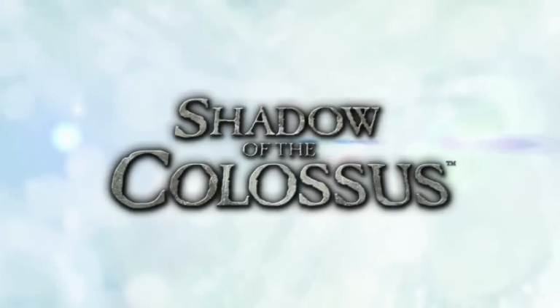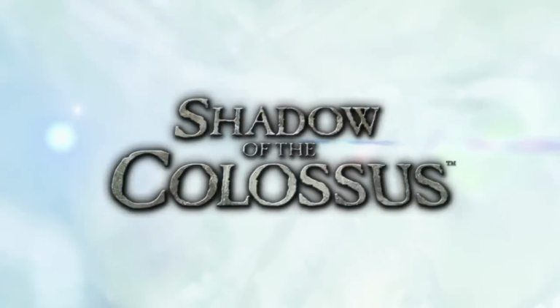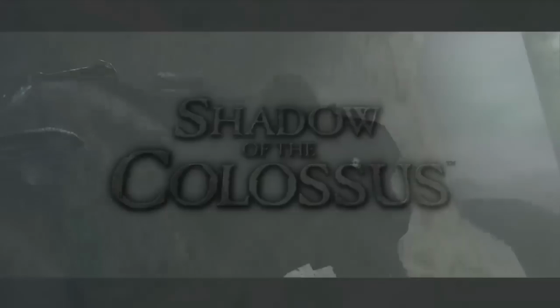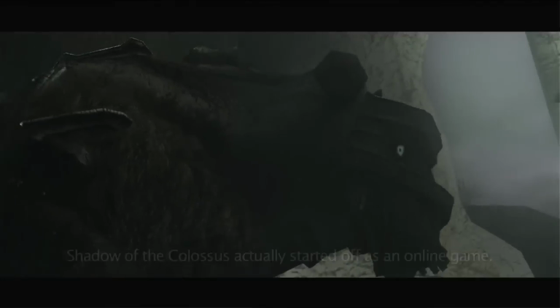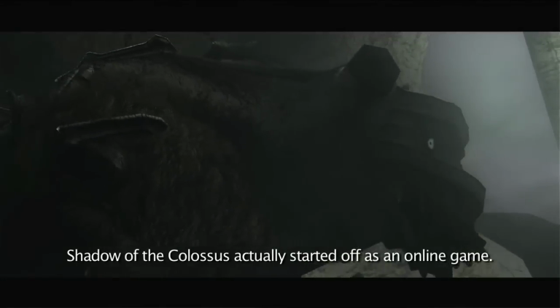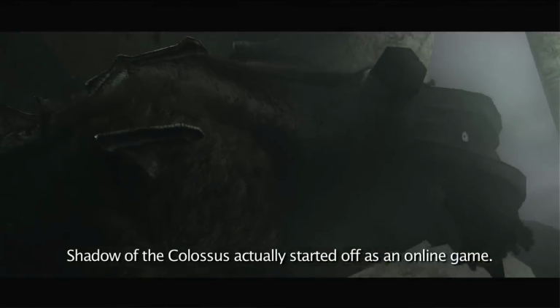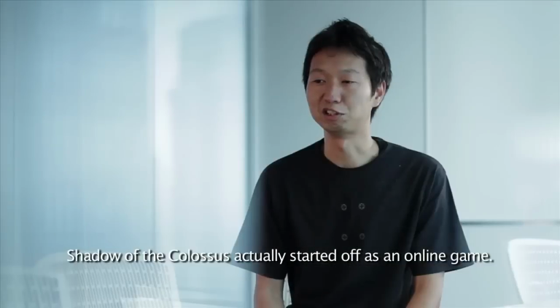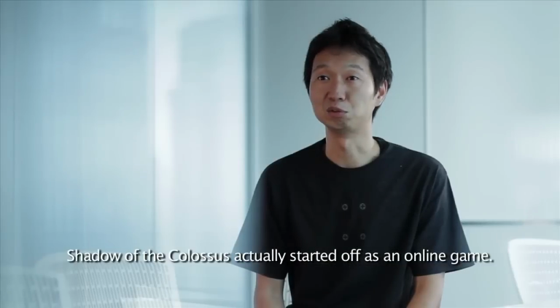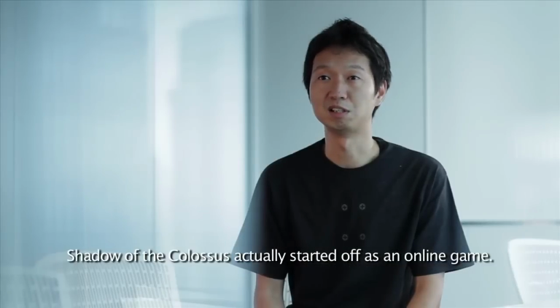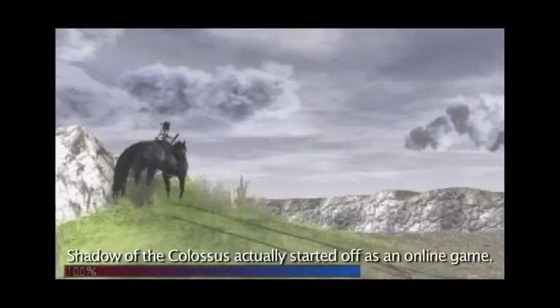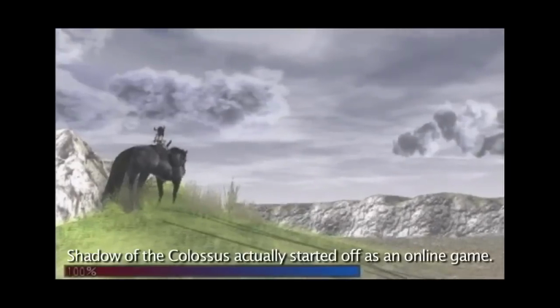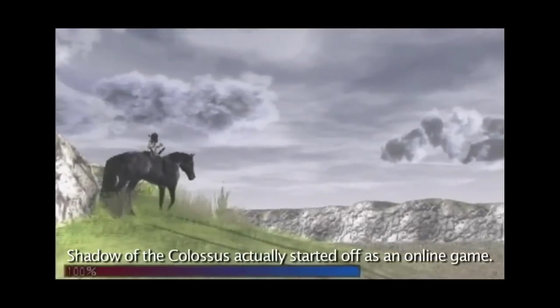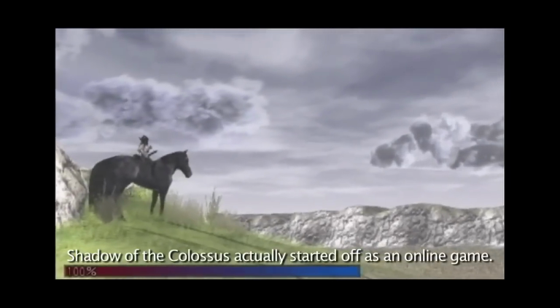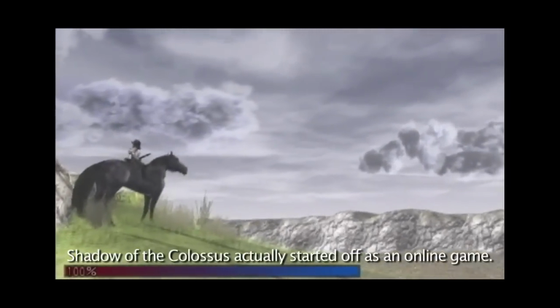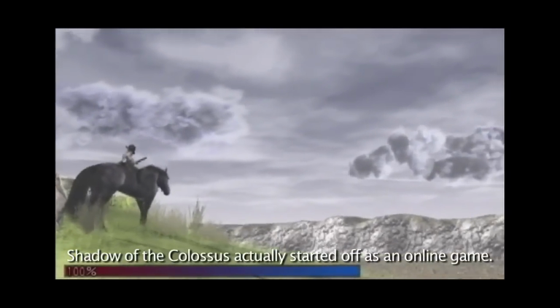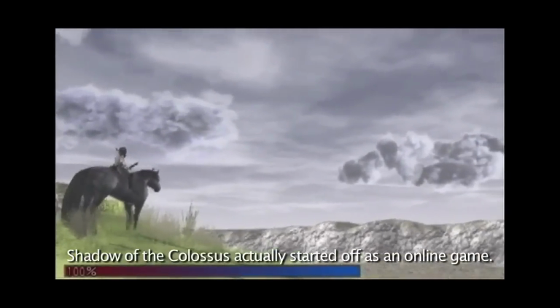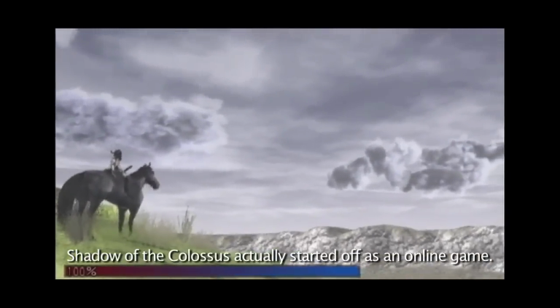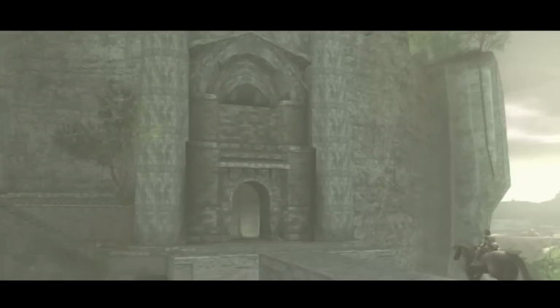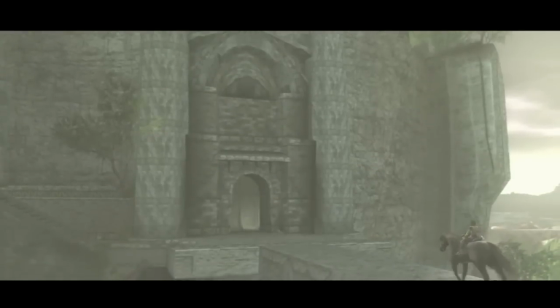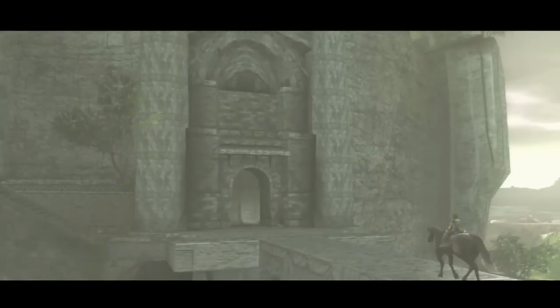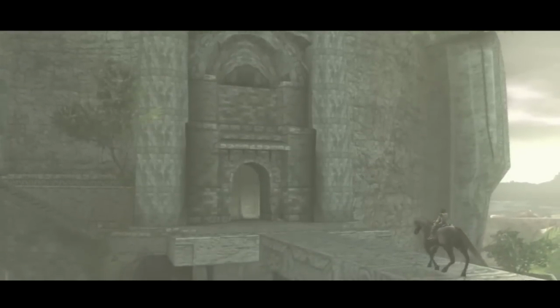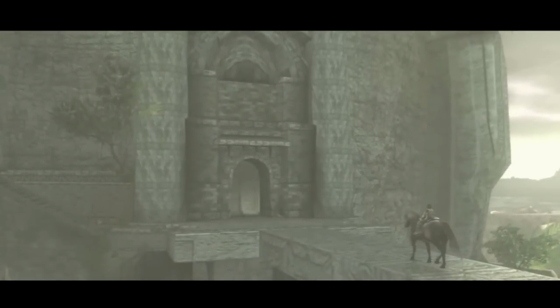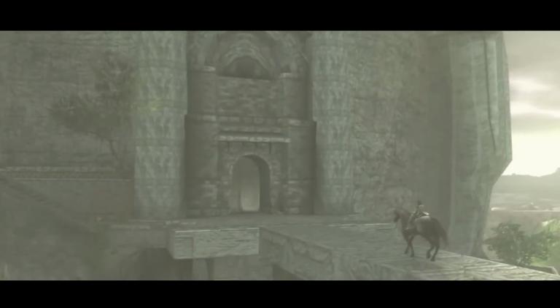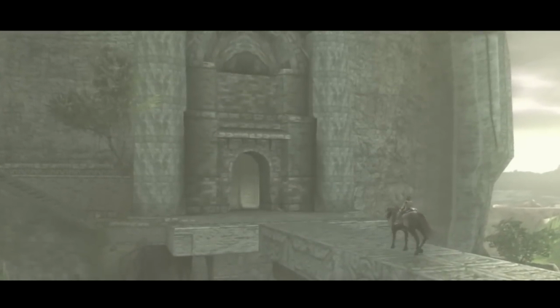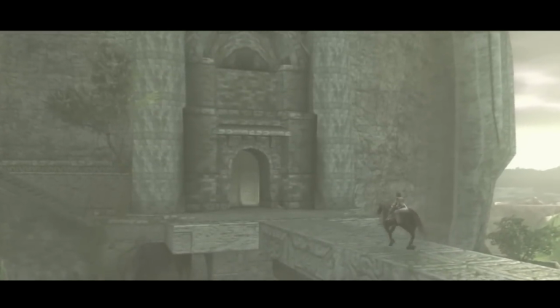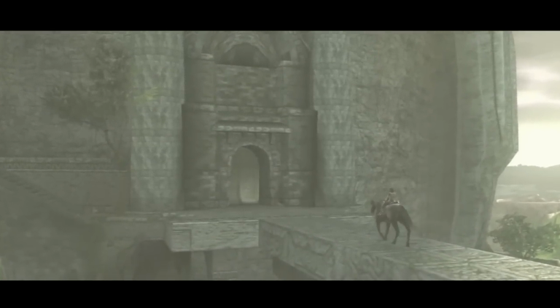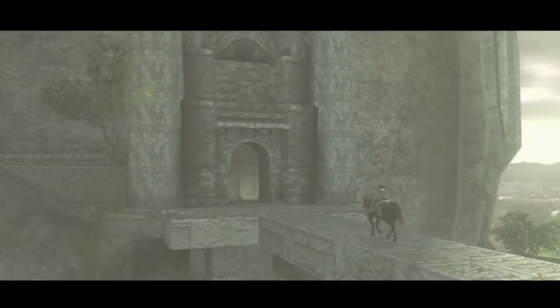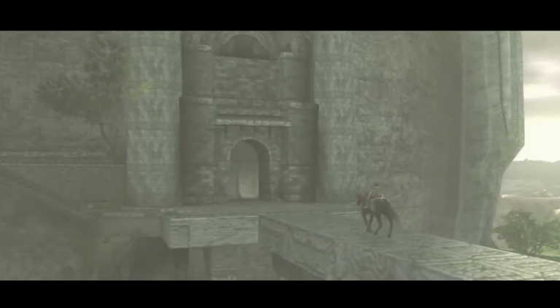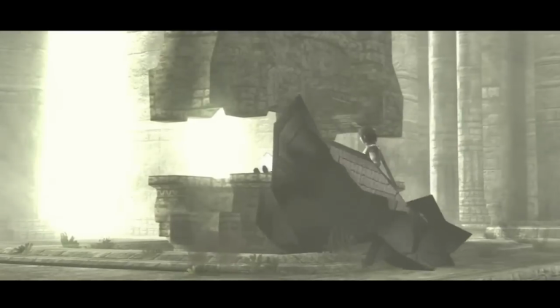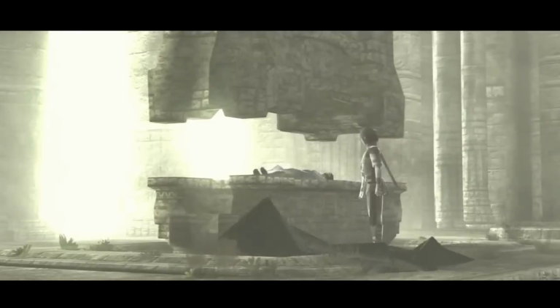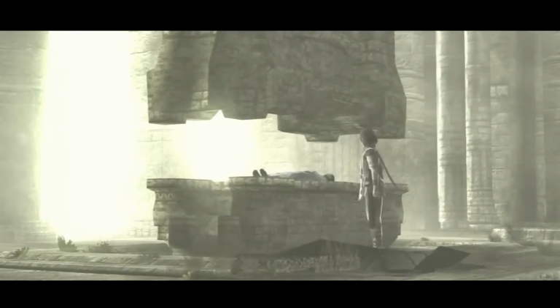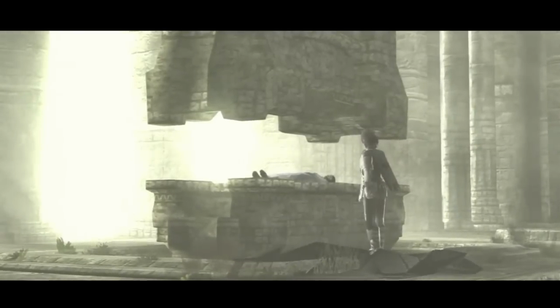Fast forward a few years later and Shadow of the Colossus releases after undergoing many changes since its first tech demo at the DICE summit in 2003. Shadow of the Colossus follows a protagonist named Wander, whose goal is to try to resurrect a girl named Mono.